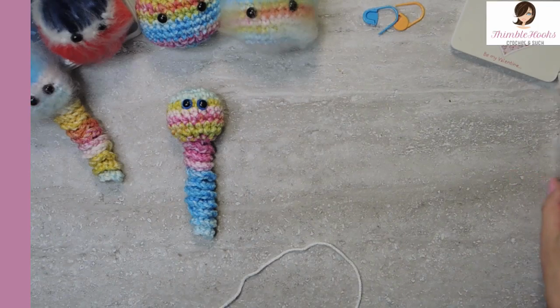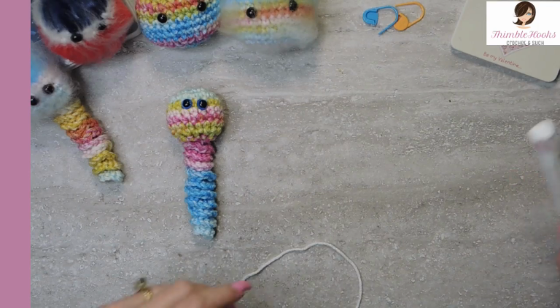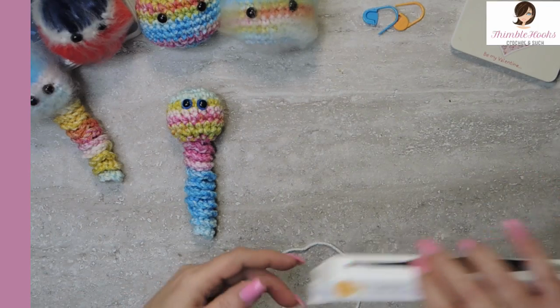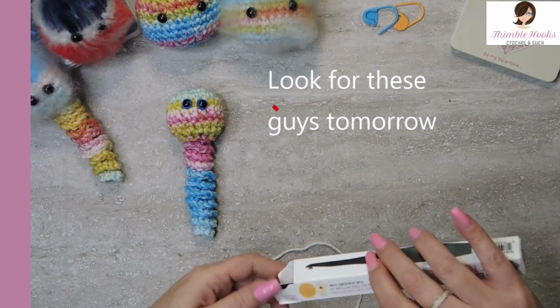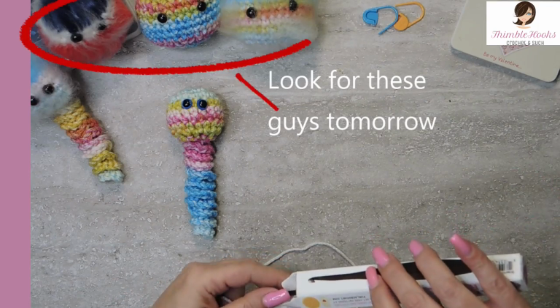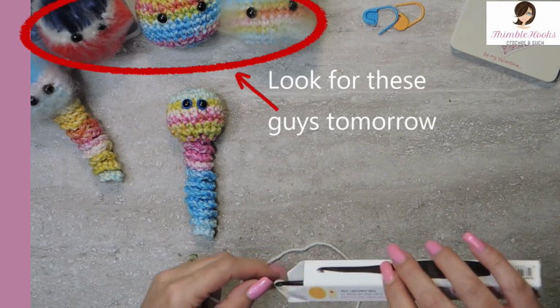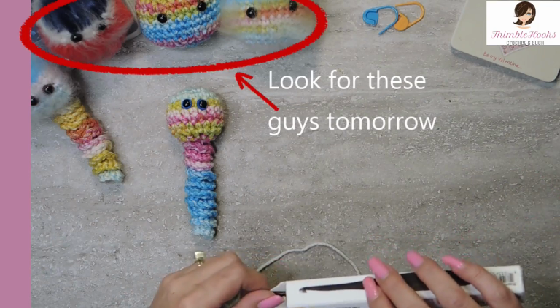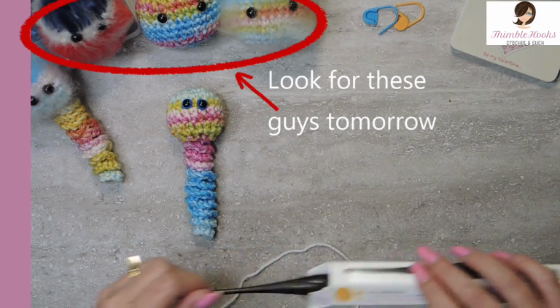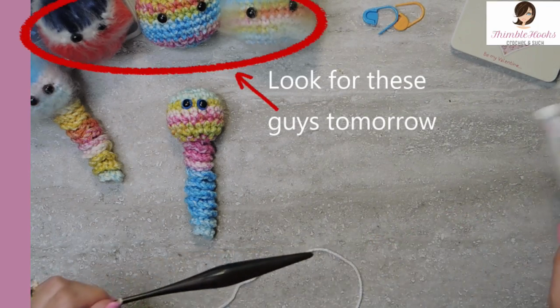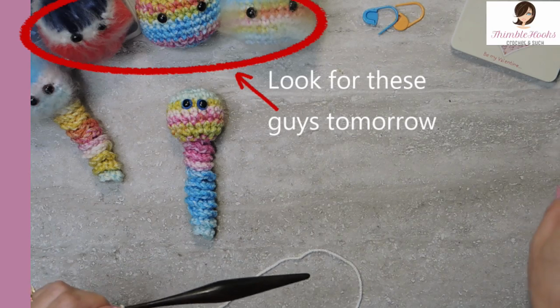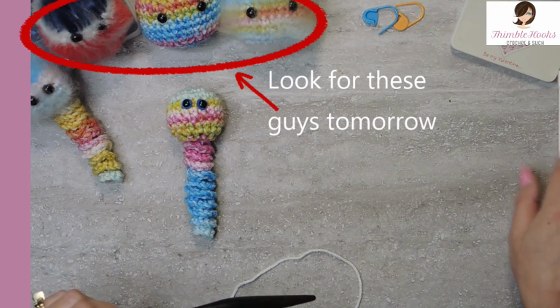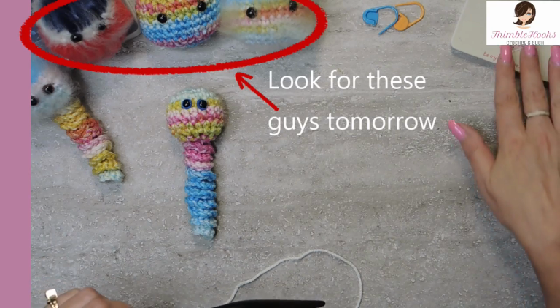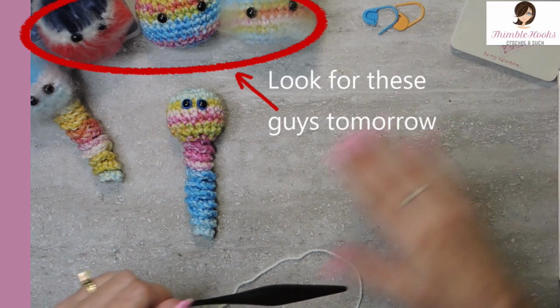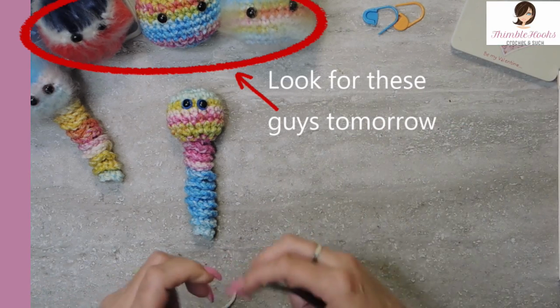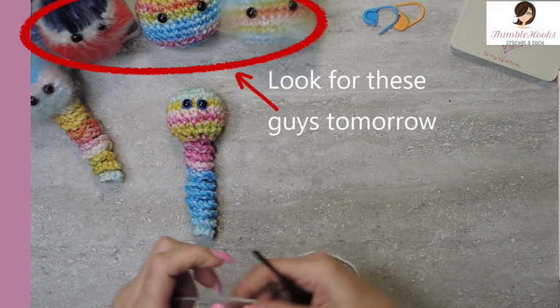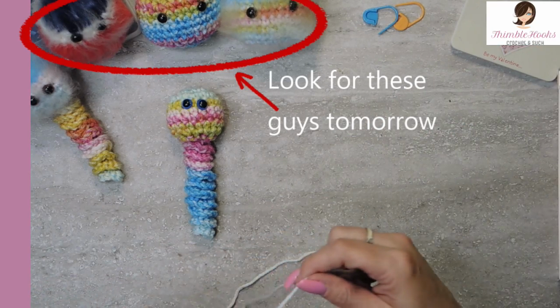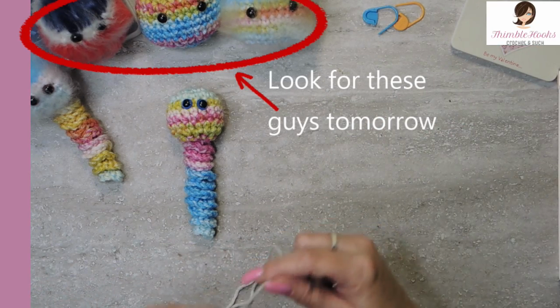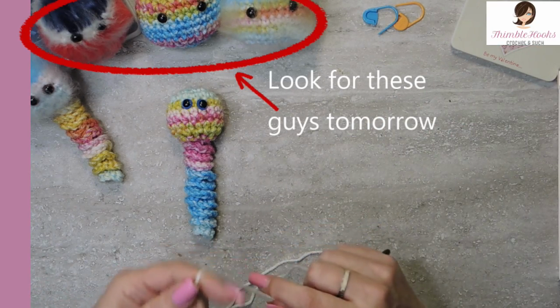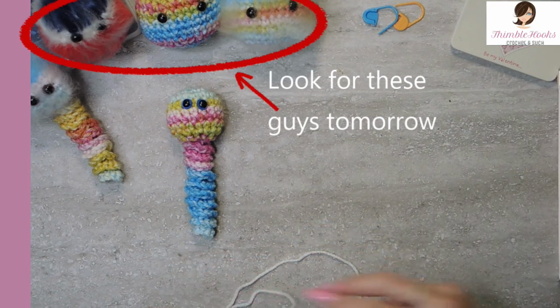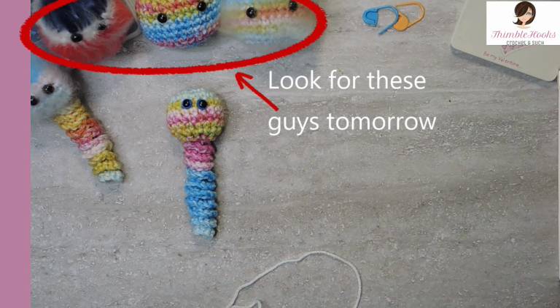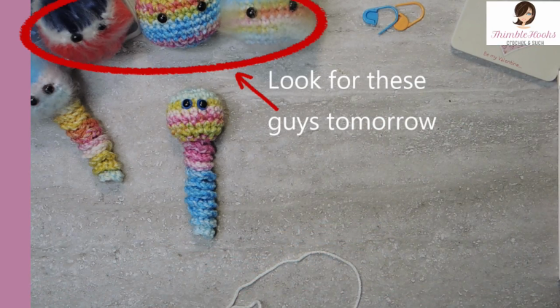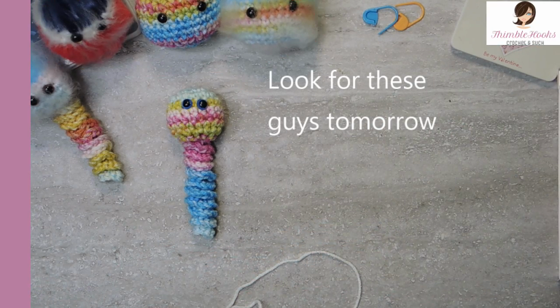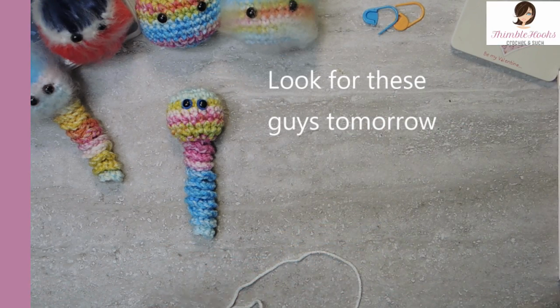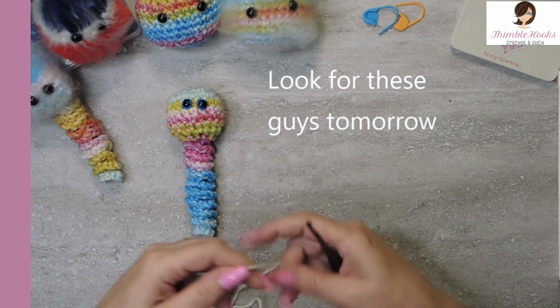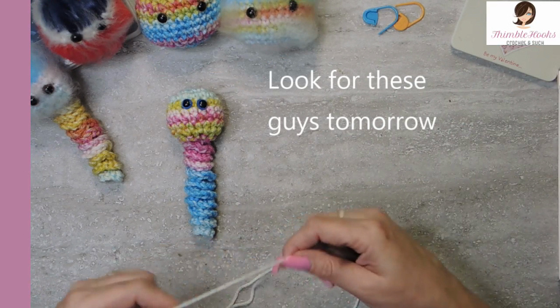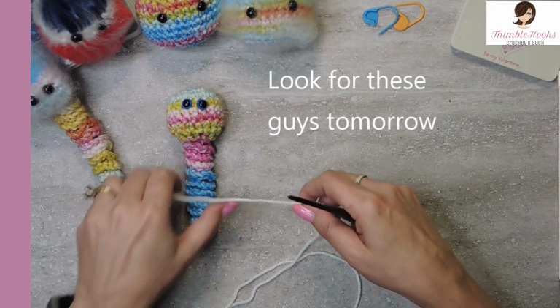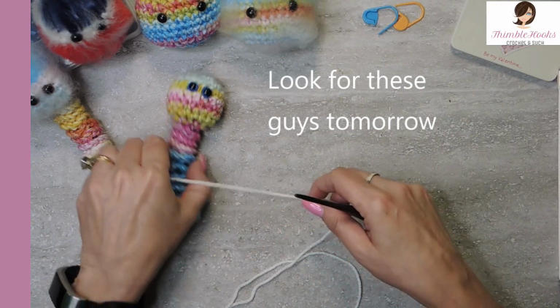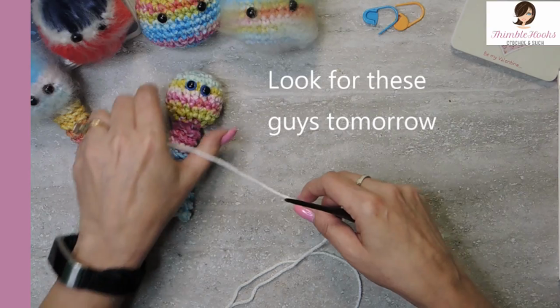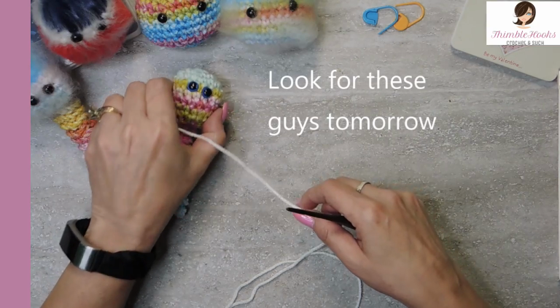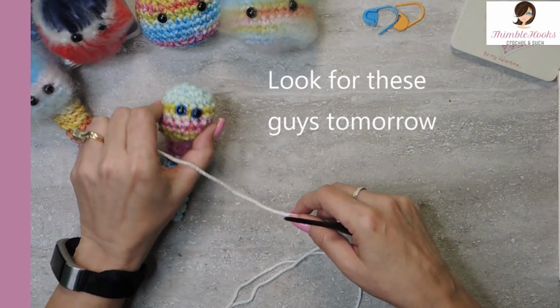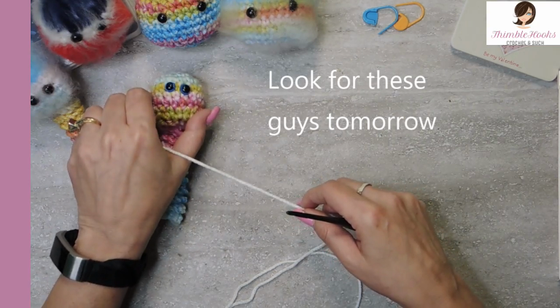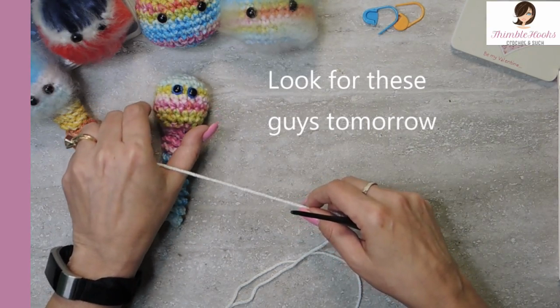I'm using a four millimeter hook even though this is a four-weight yarn and they recommend a five and a half. I'm using a four millimeter because I want tight stitches.